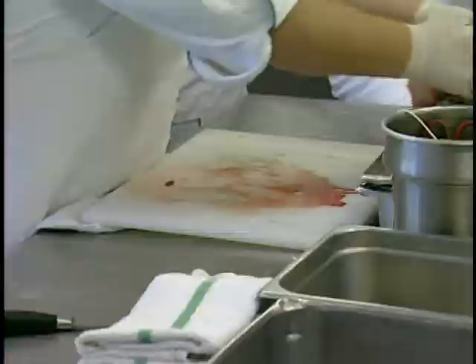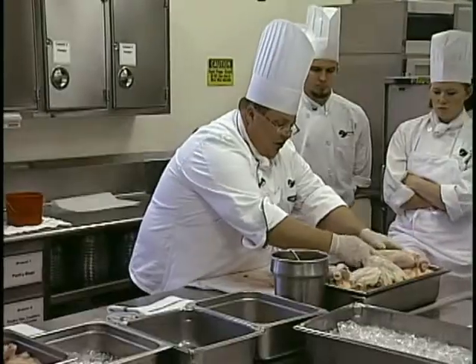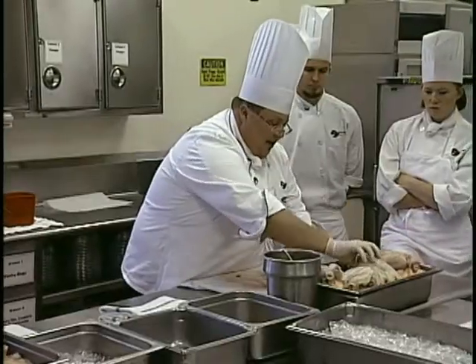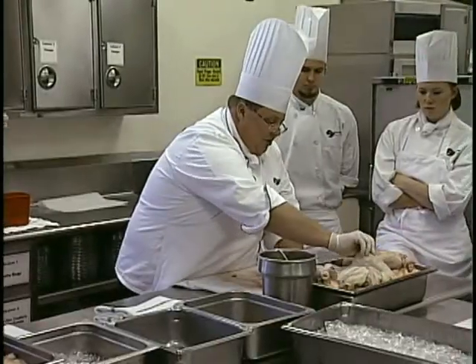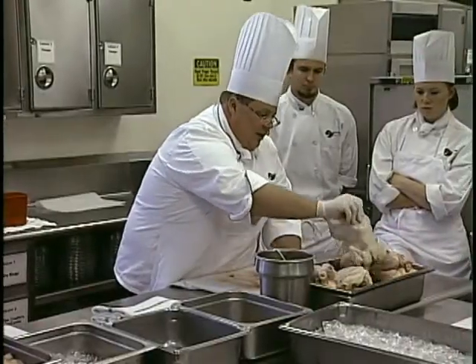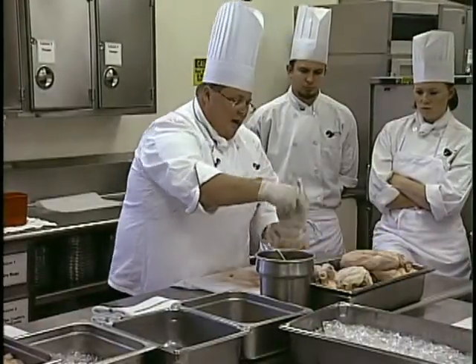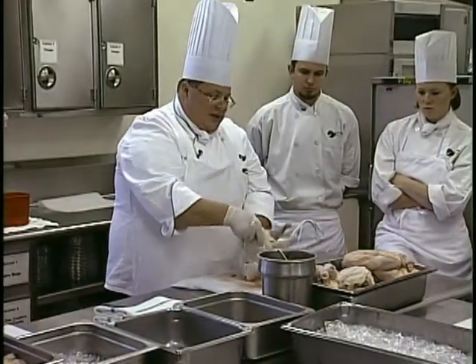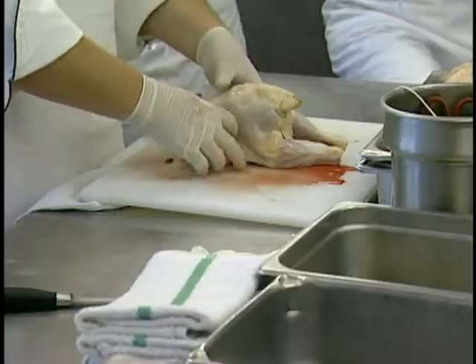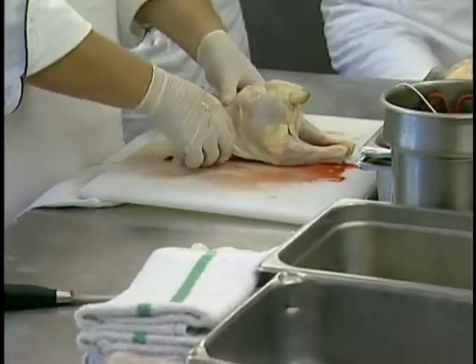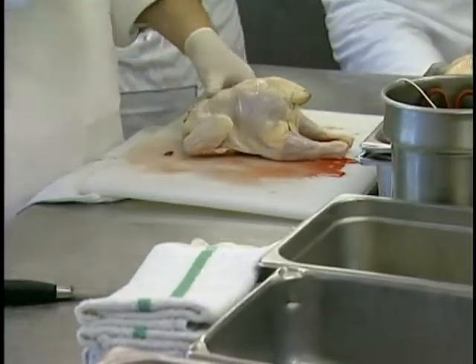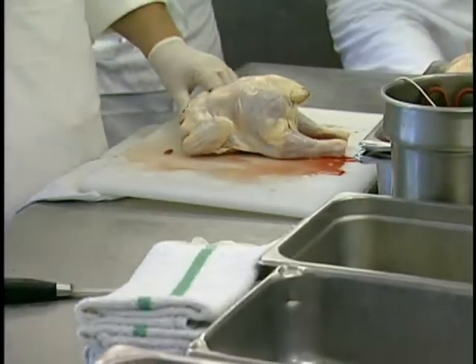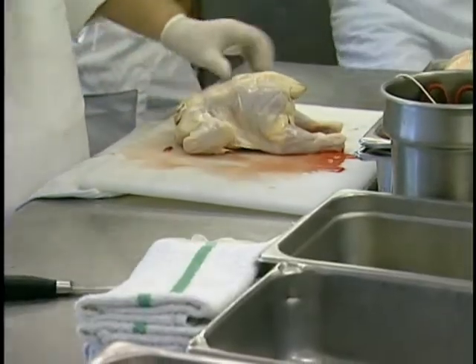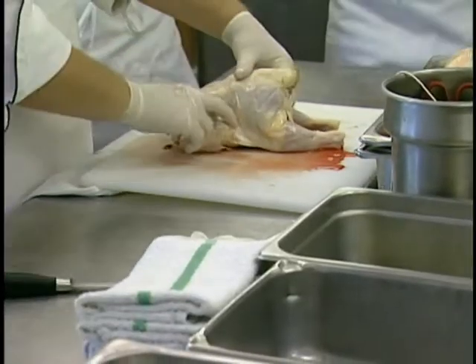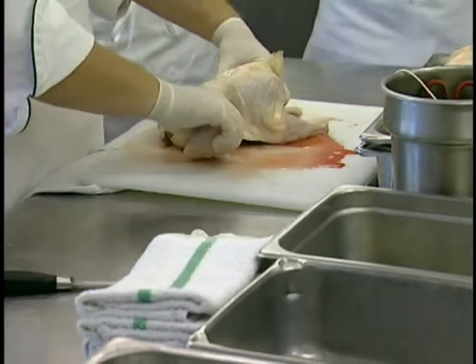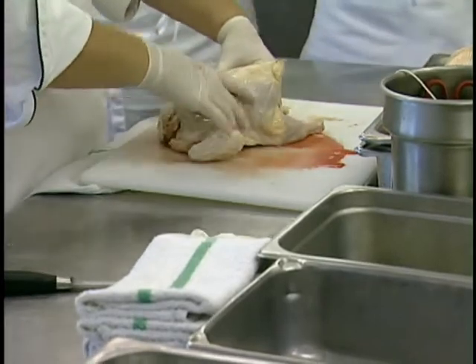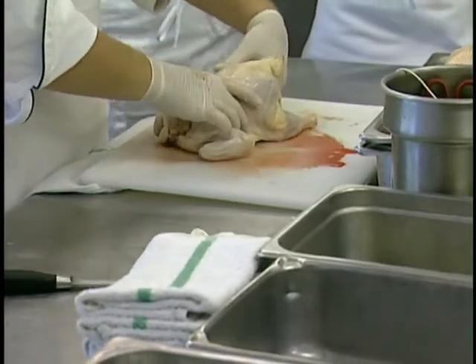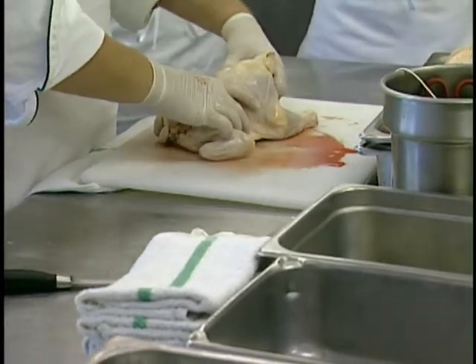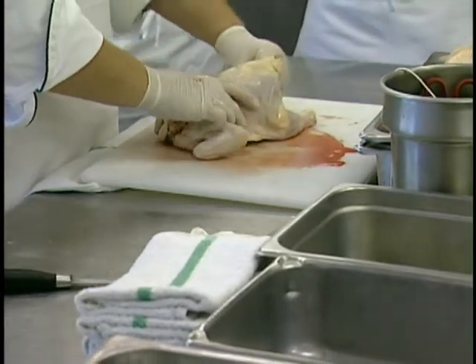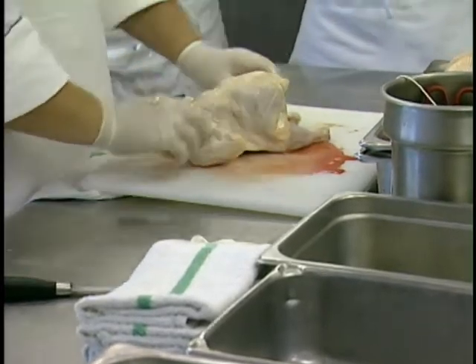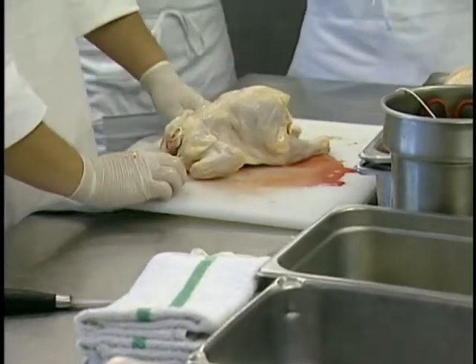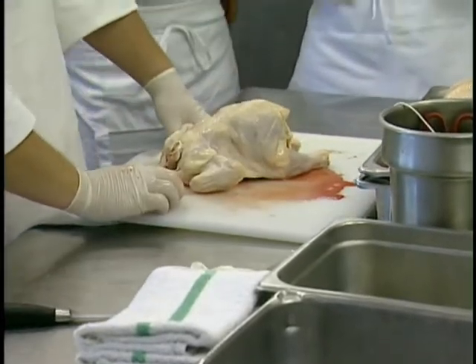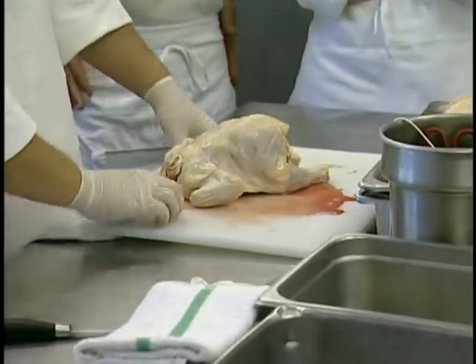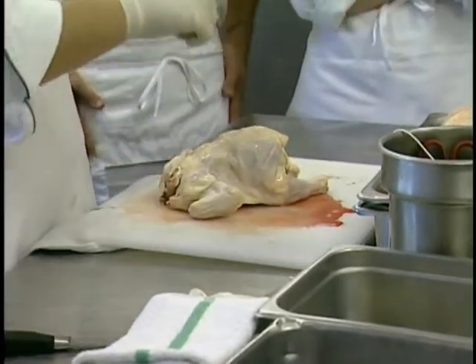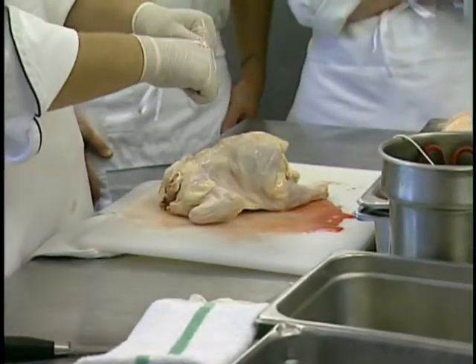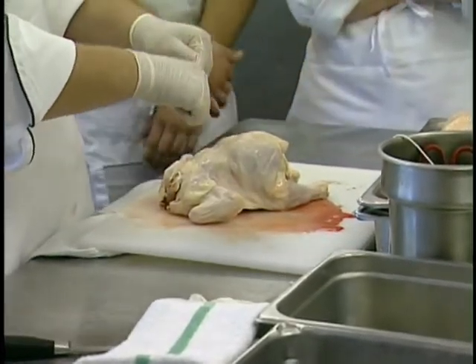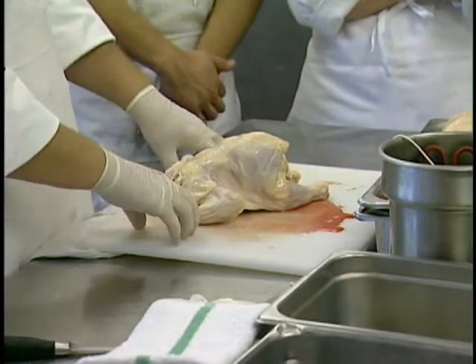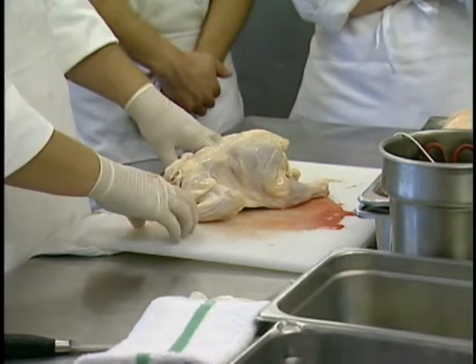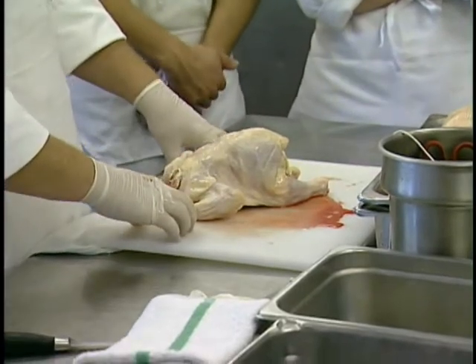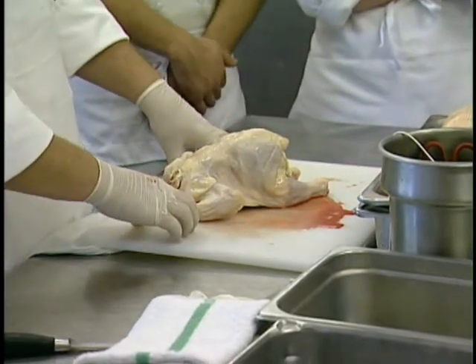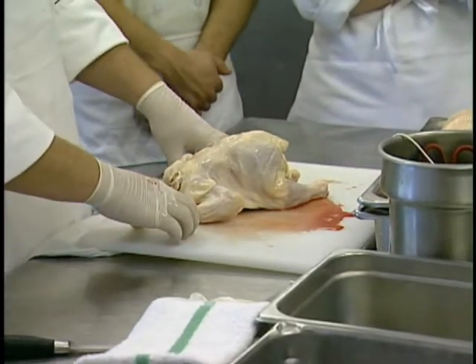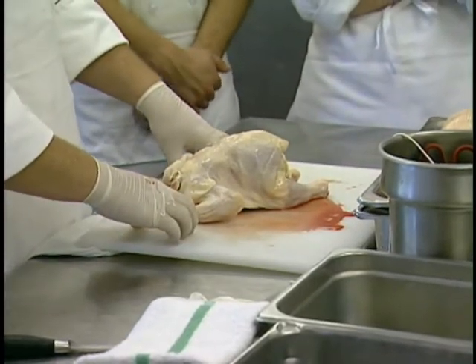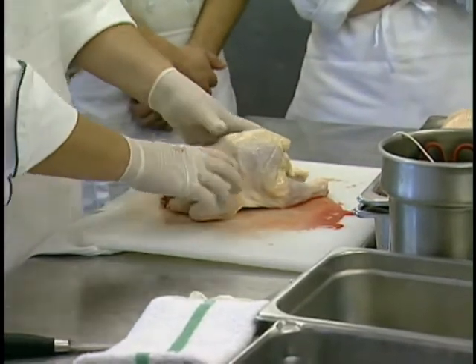Let's go to a little bit of fabrication. We're going to cover two techniques: one for the eight-cut chicken, and the second for making the supreme breast and doing that deboned leg and thigh quarter.